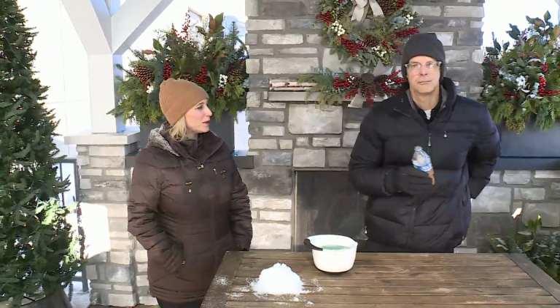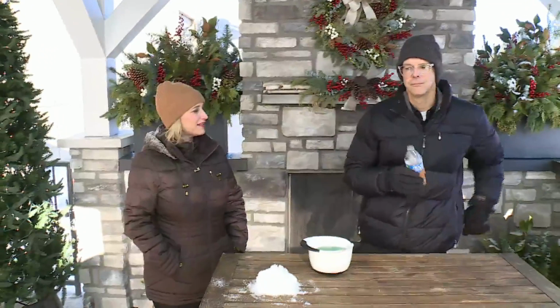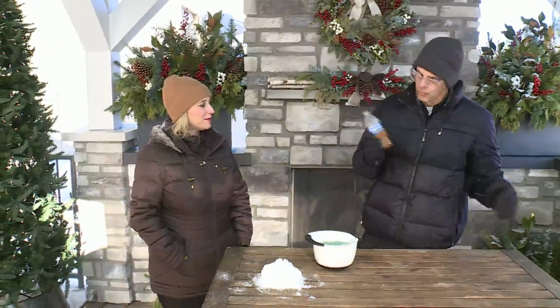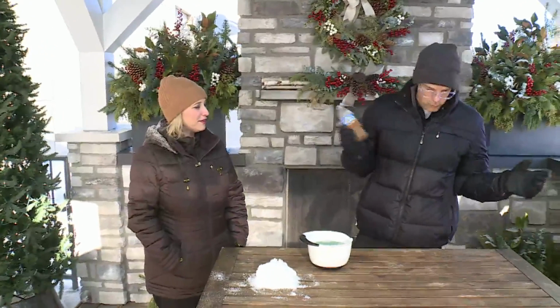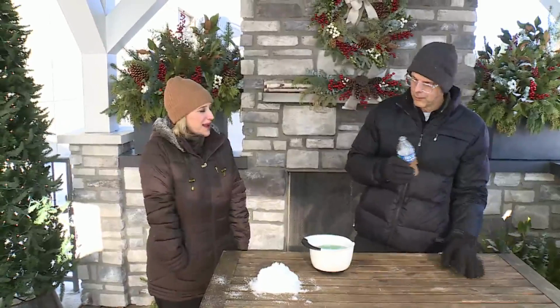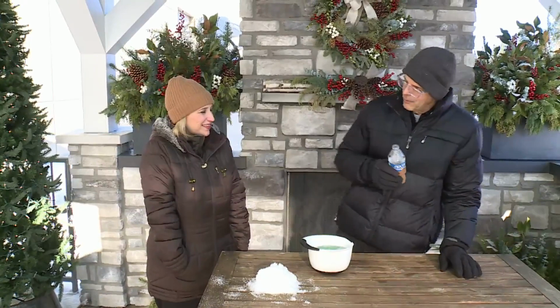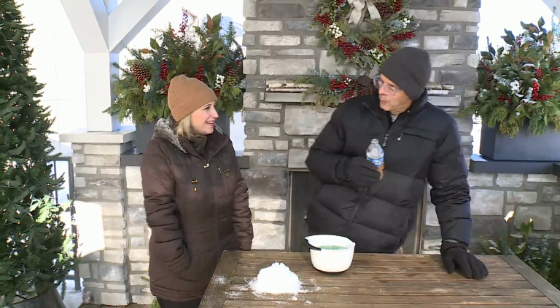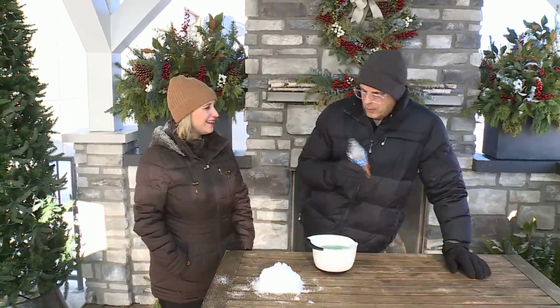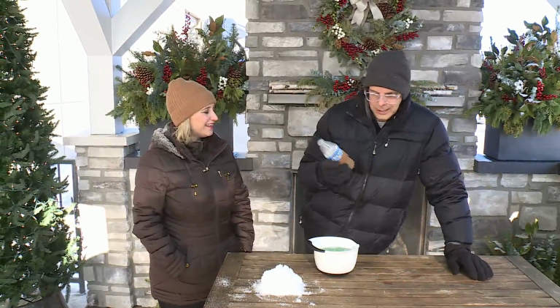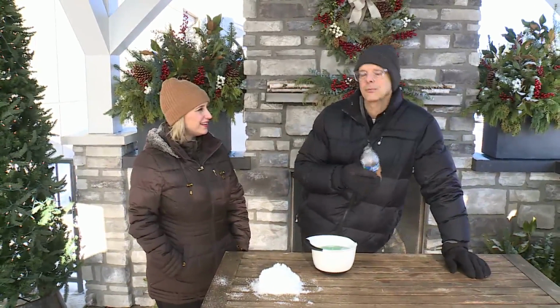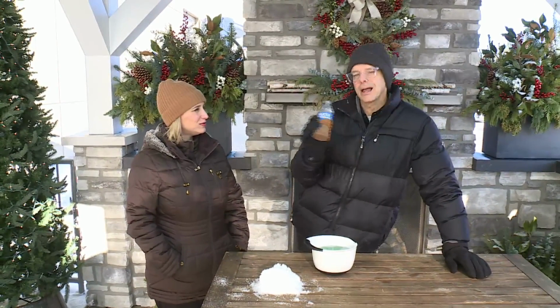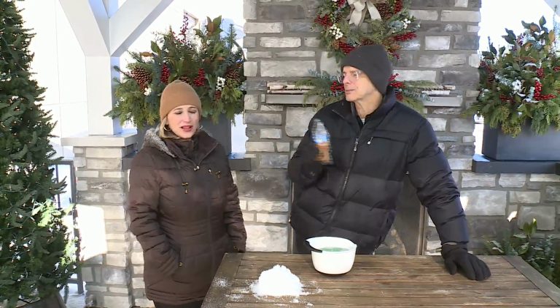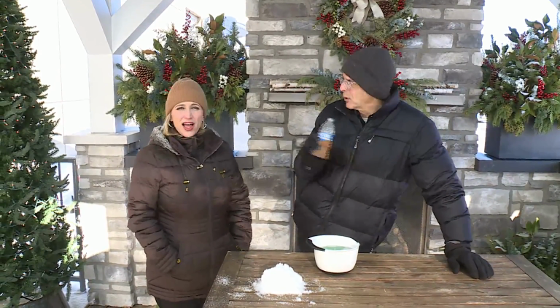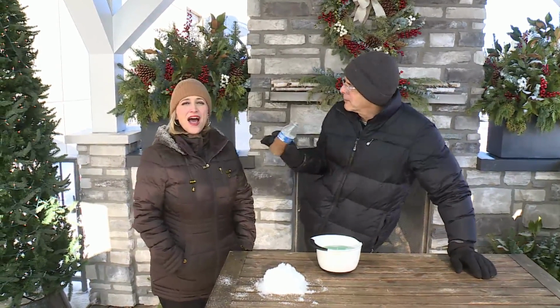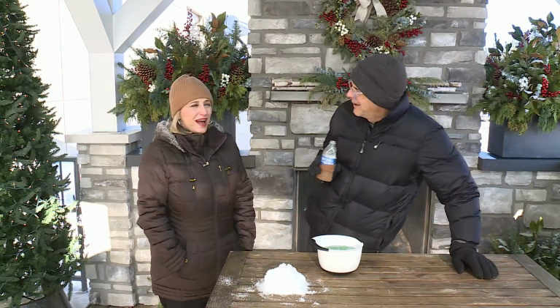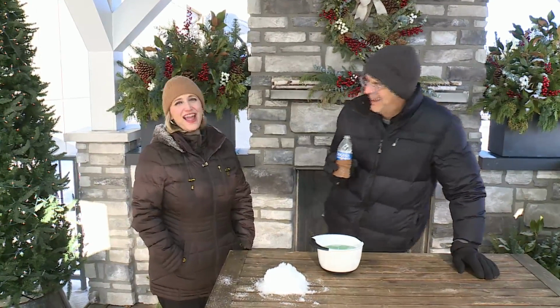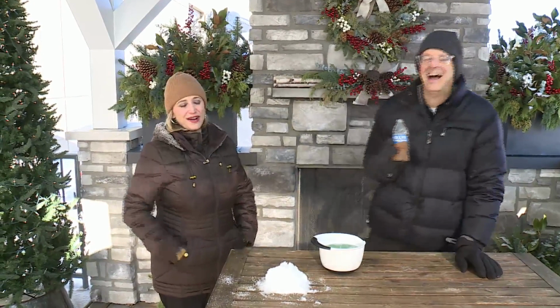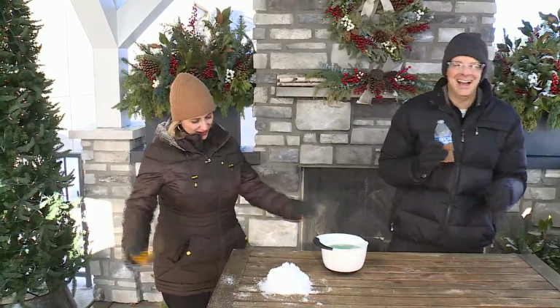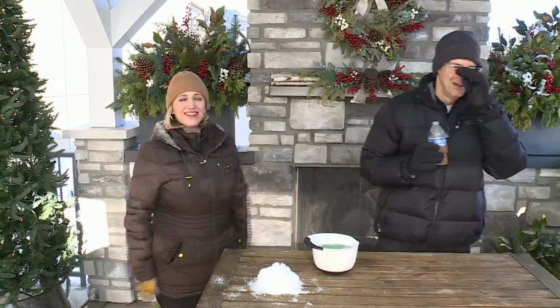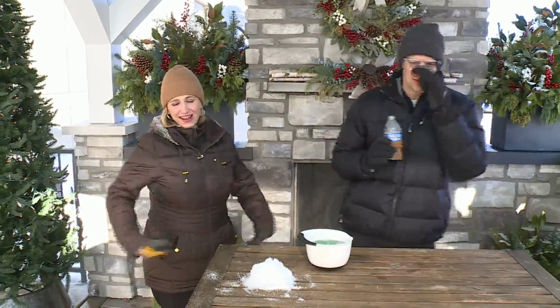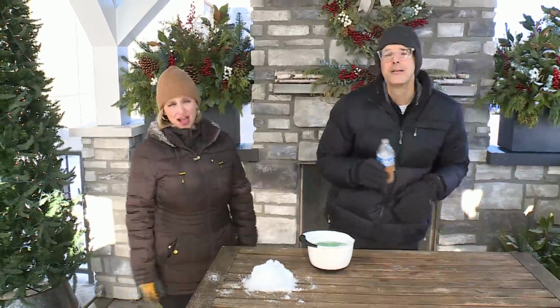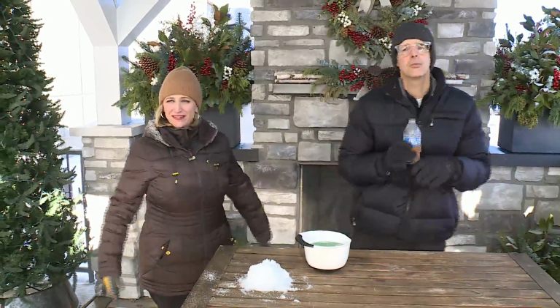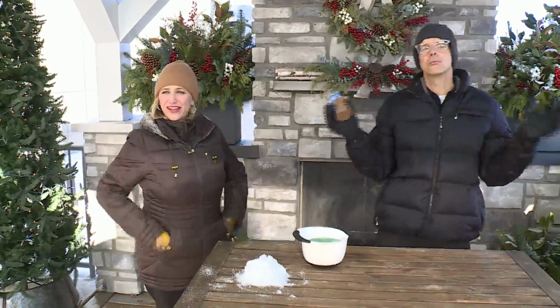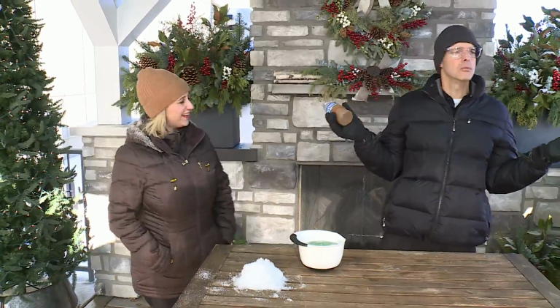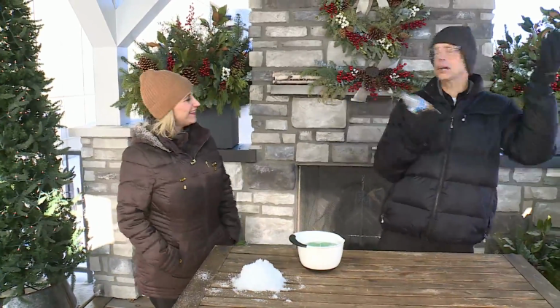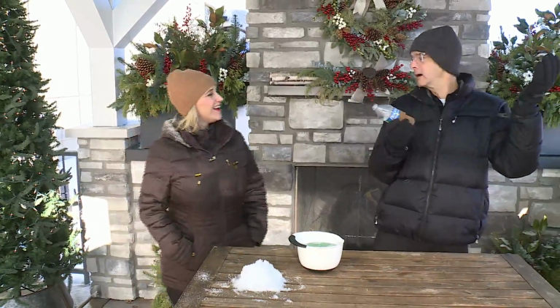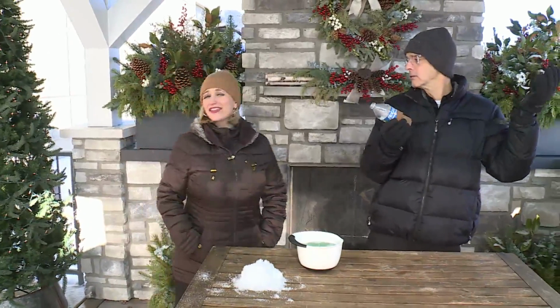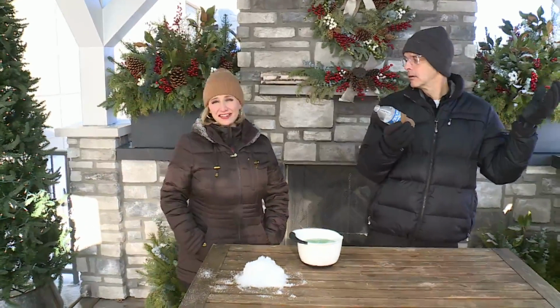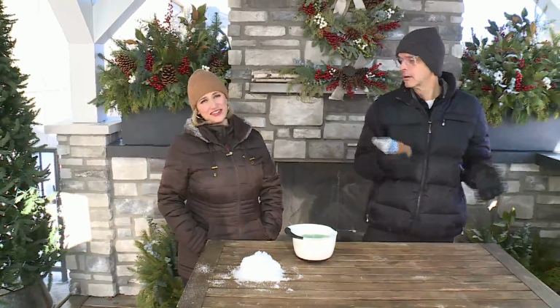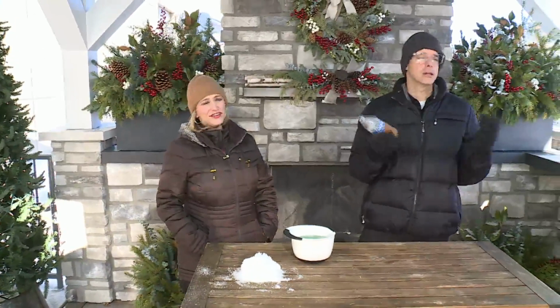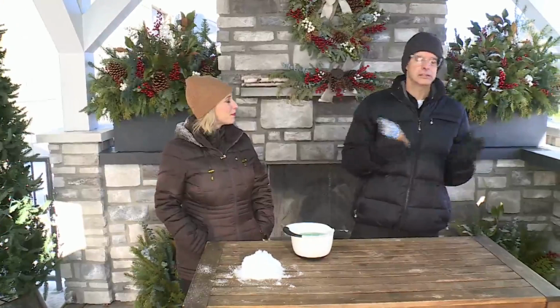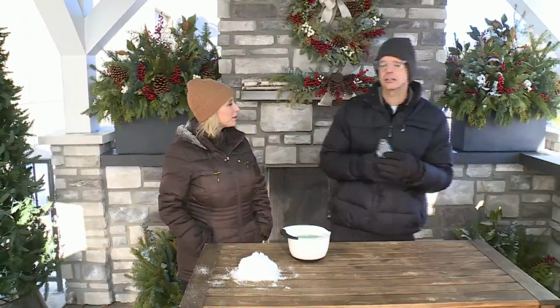We're back, Tim, and we're going to have a little fun. We came outside — we're in the elements. I haven't been out all day, so I guess it's time. I put the layers on. The sun is out; it's nice to see the sunshine.